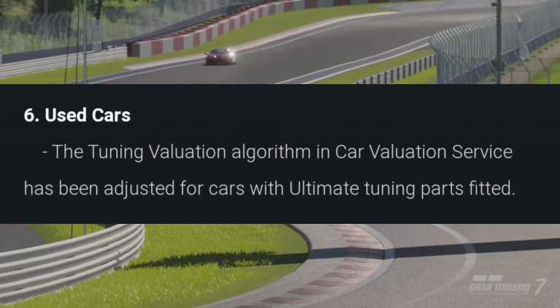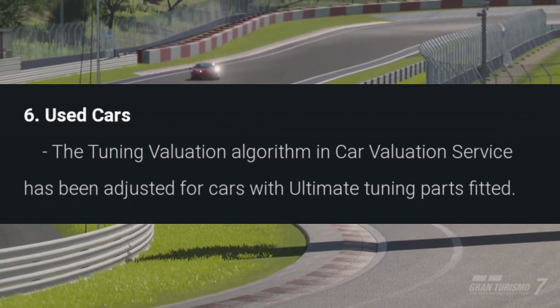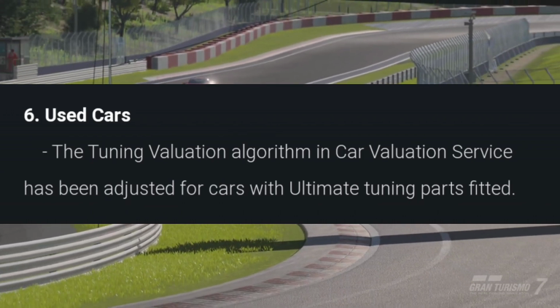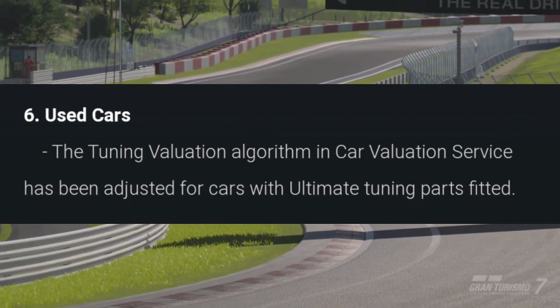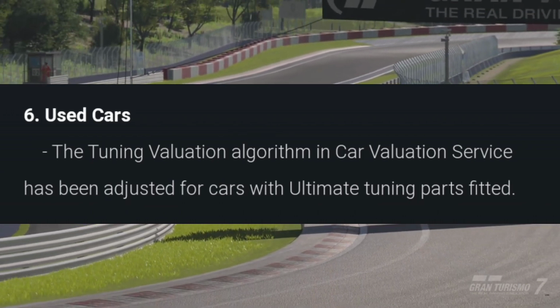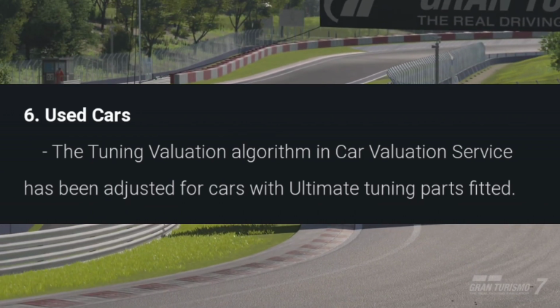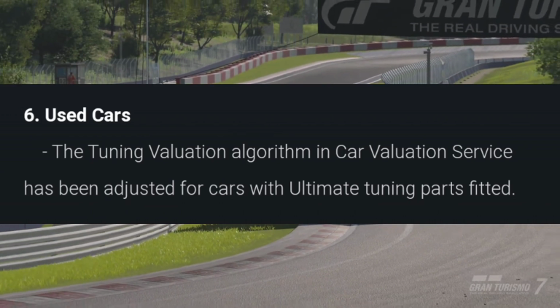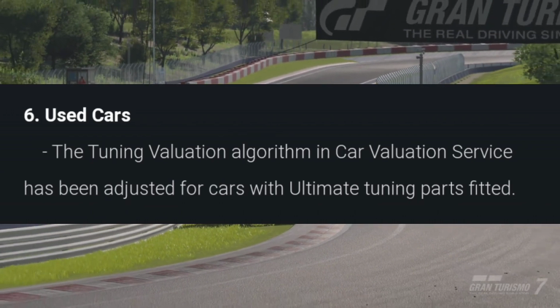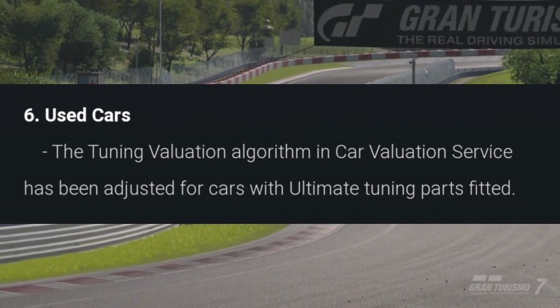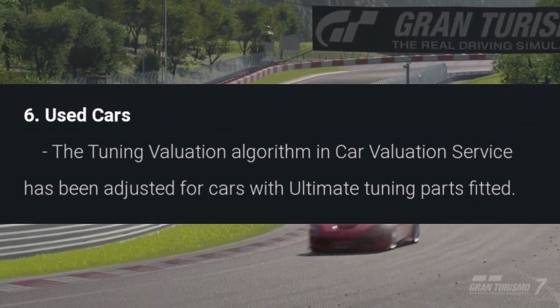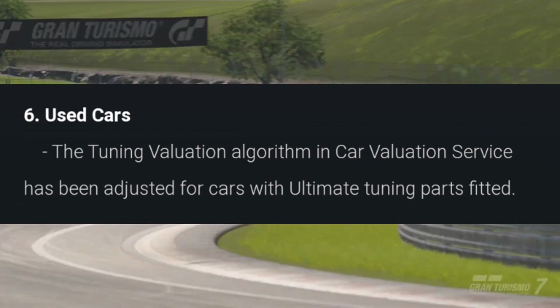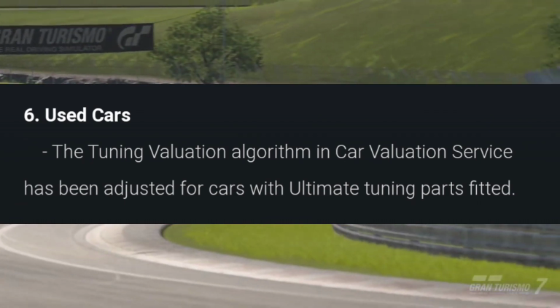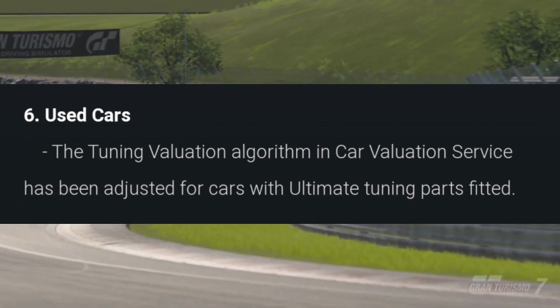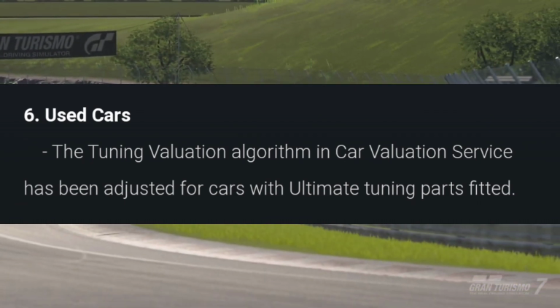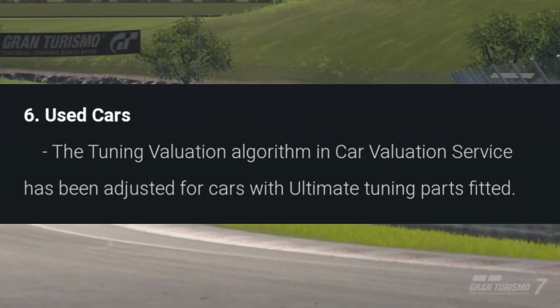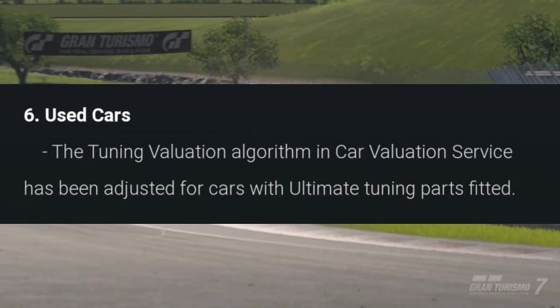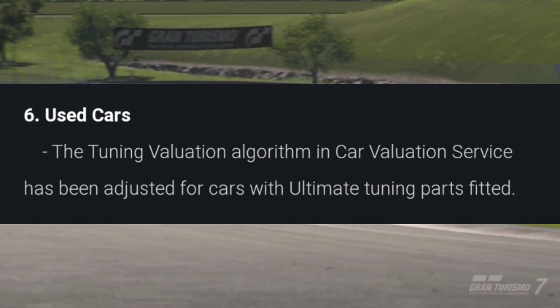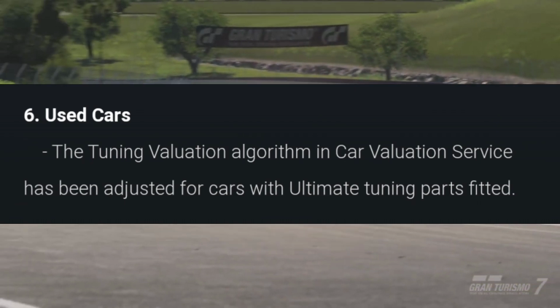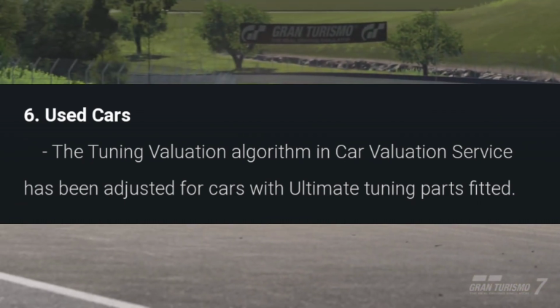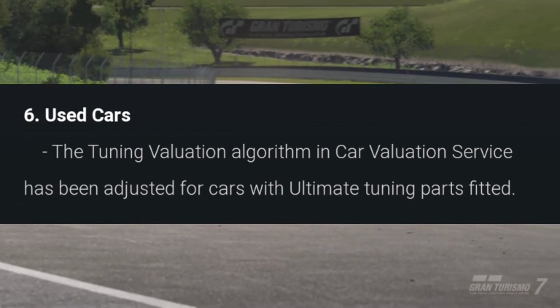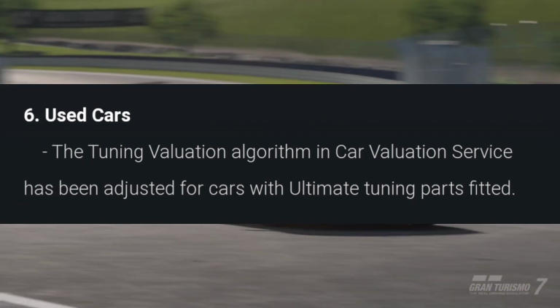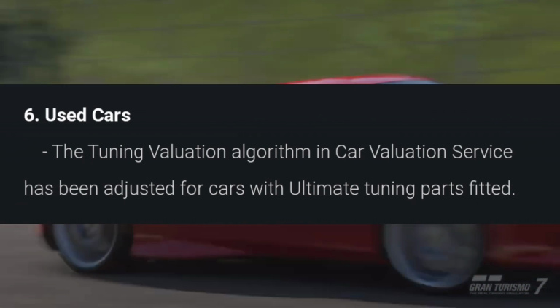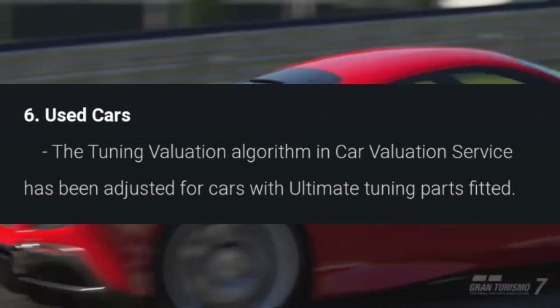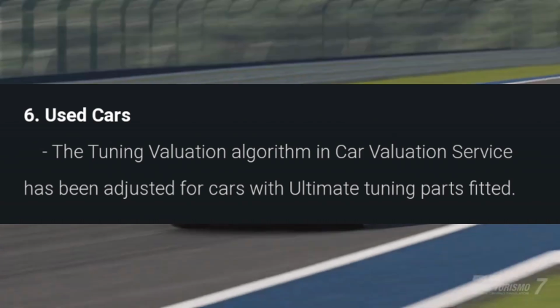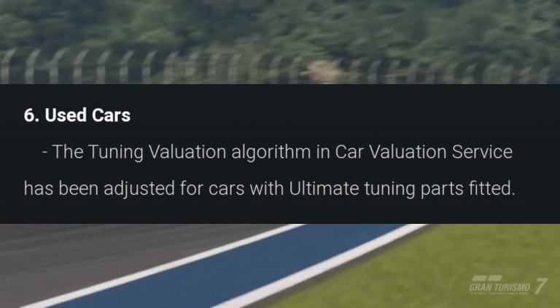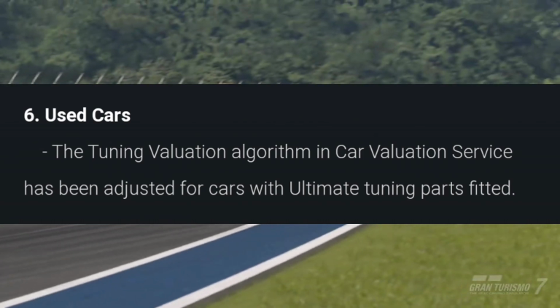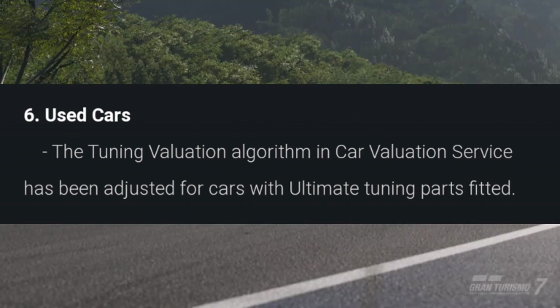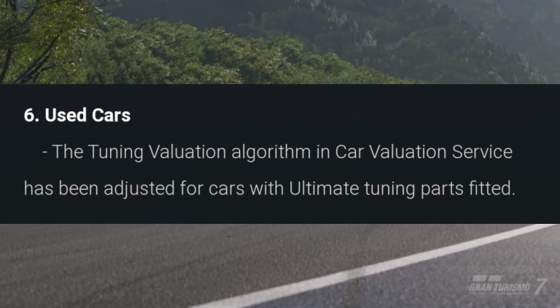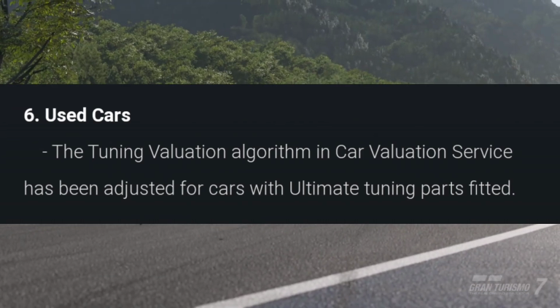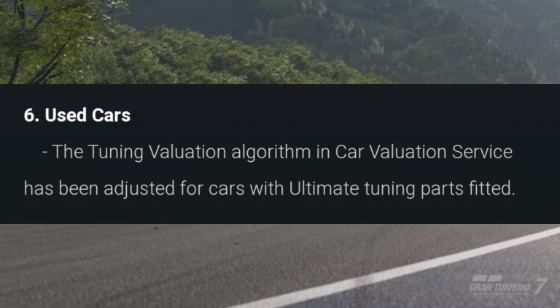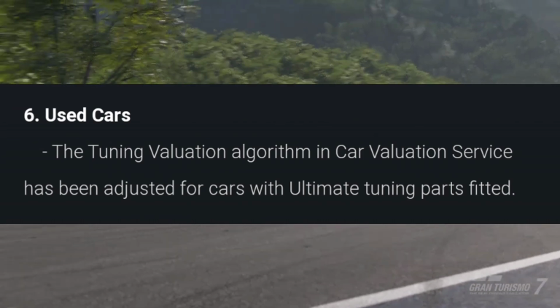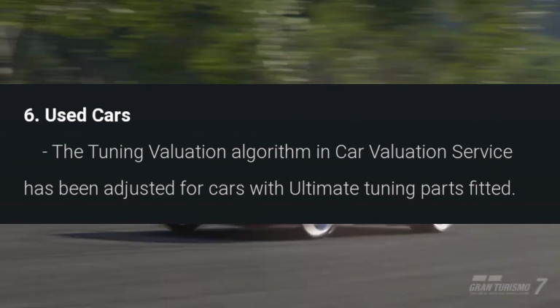Talking about the used car dealership, the tuning valuation algorithm has been adjusted to take into consideration vehicles that already have ultimate parts fitted.